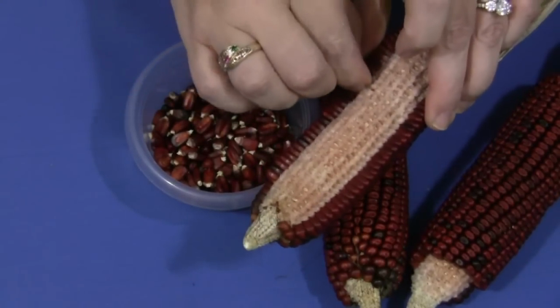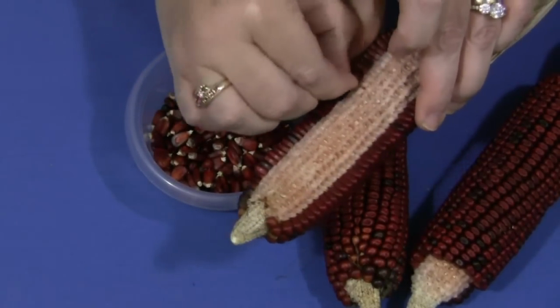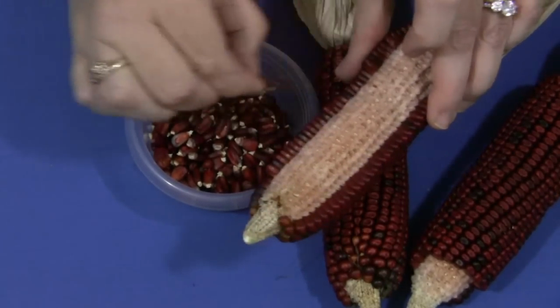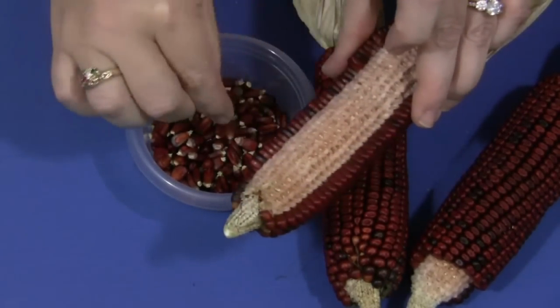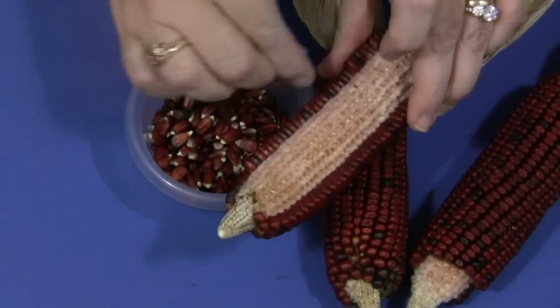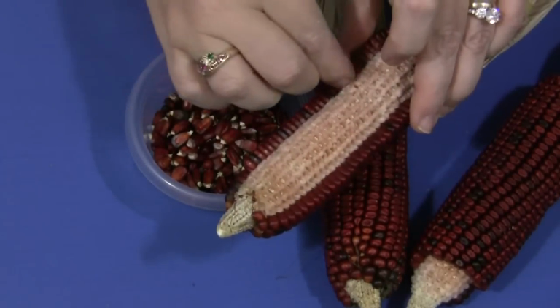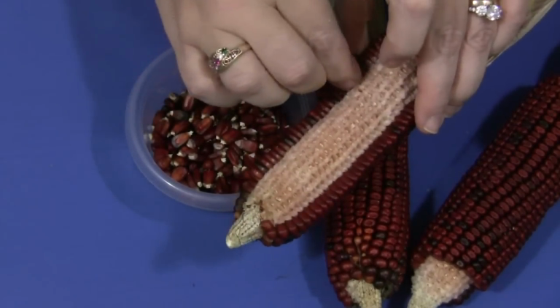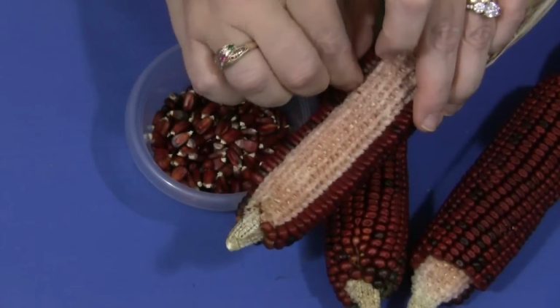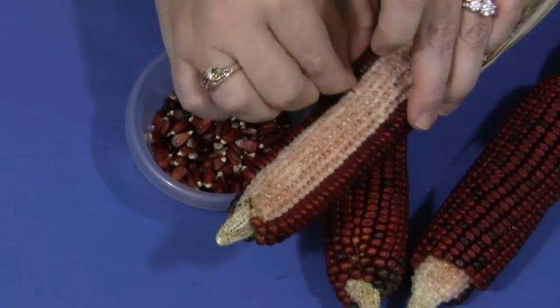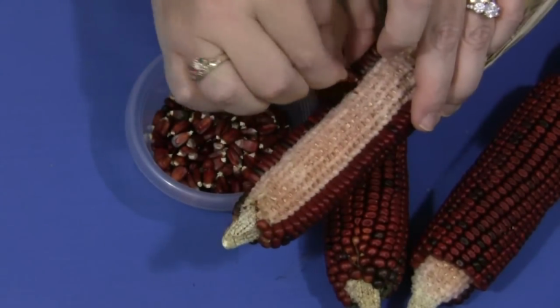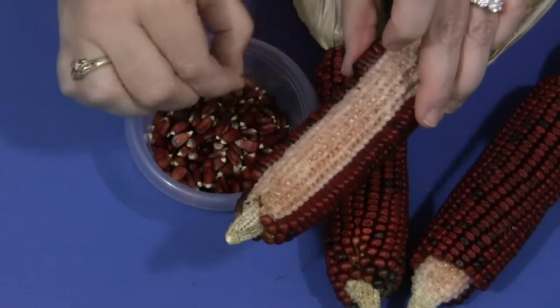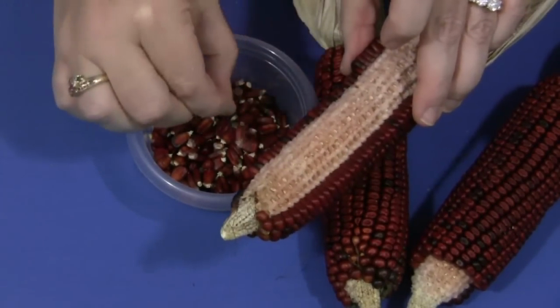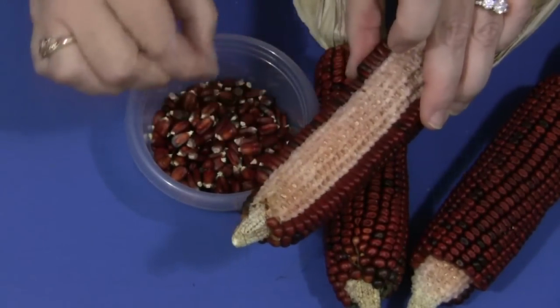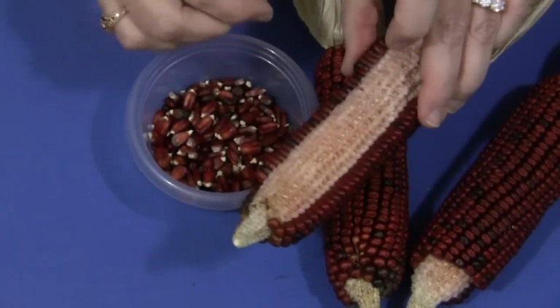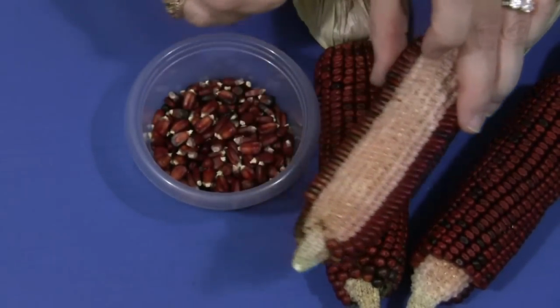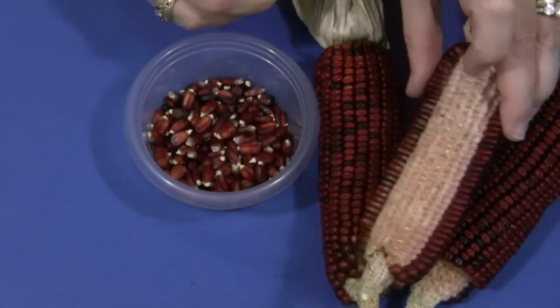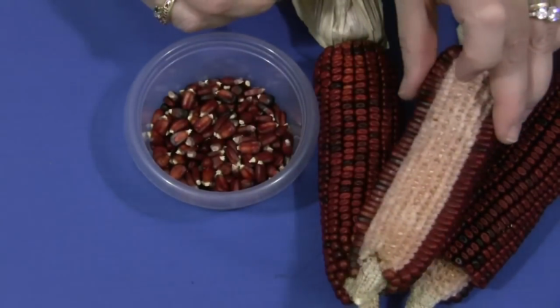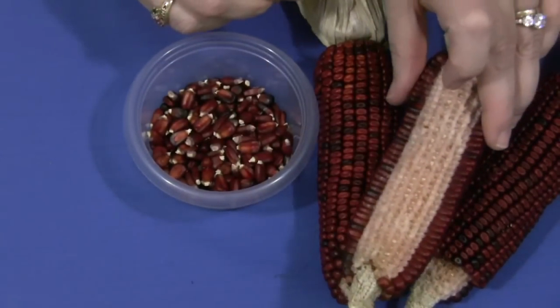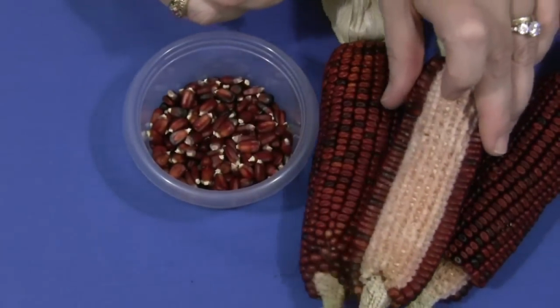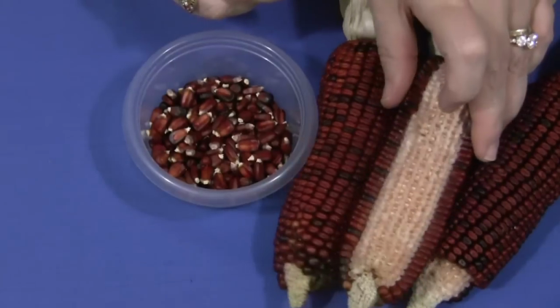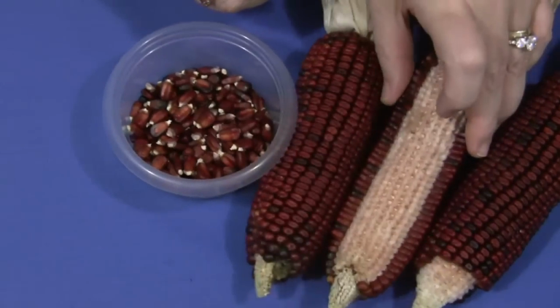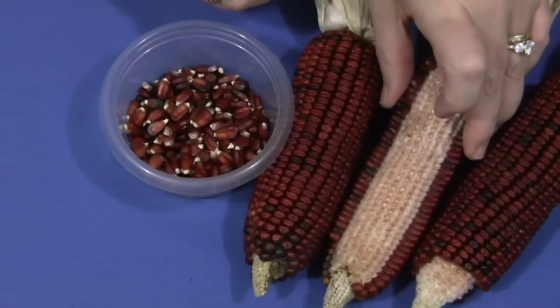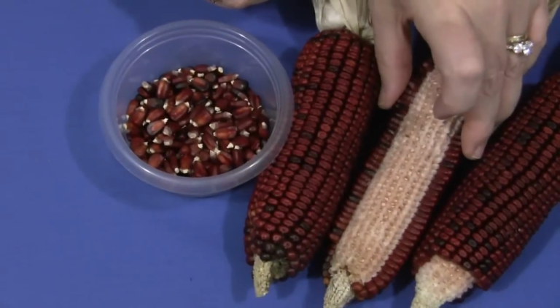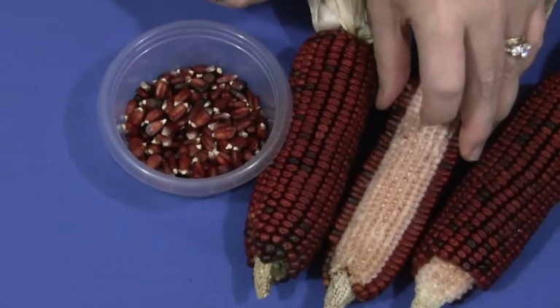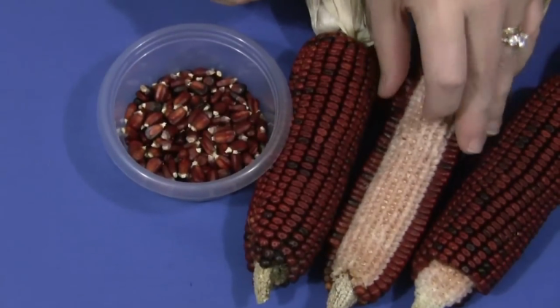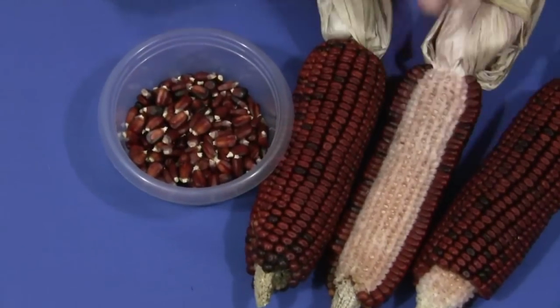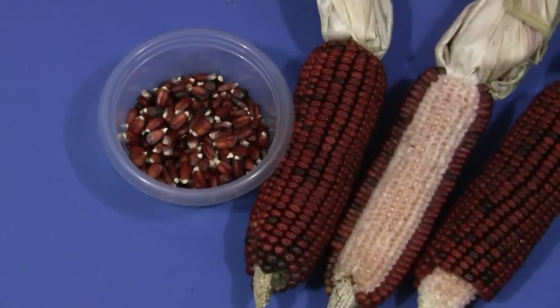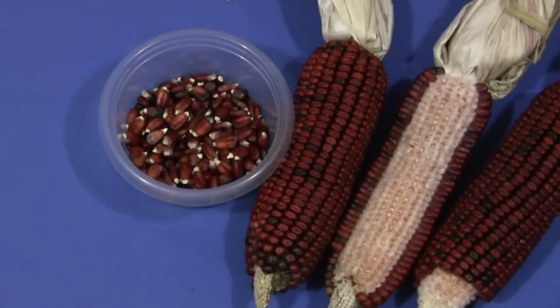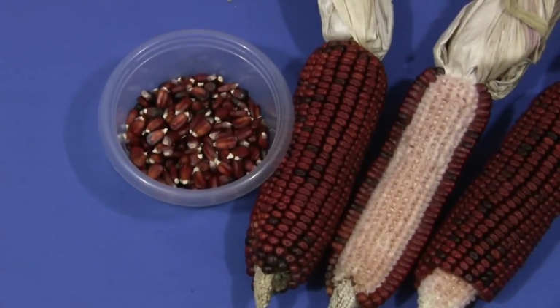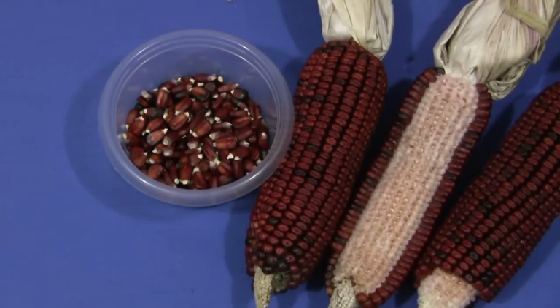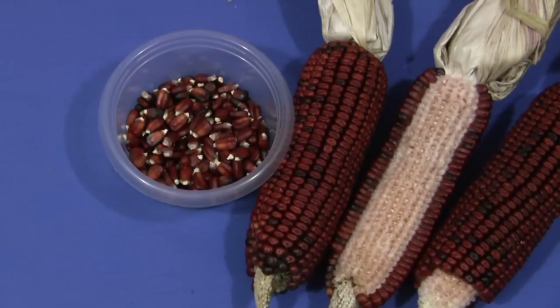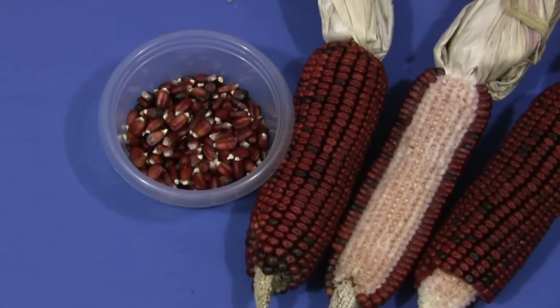For fall corn, find more skills at ChildcareLand.com. Thanks for watching.